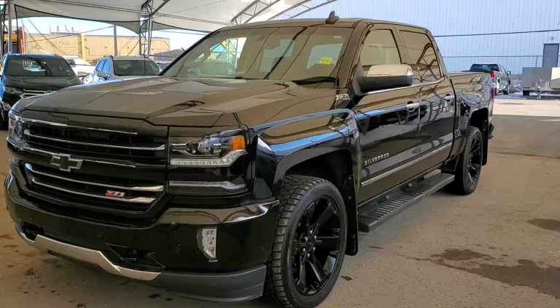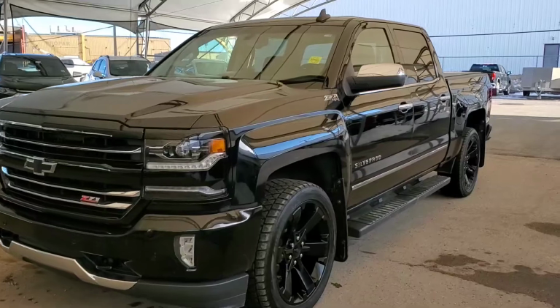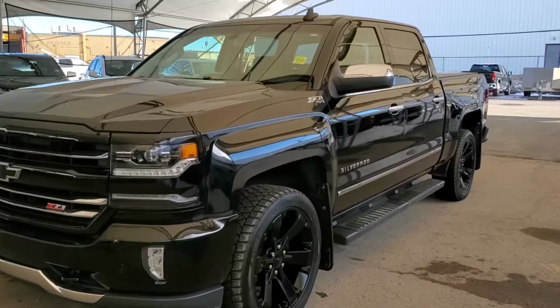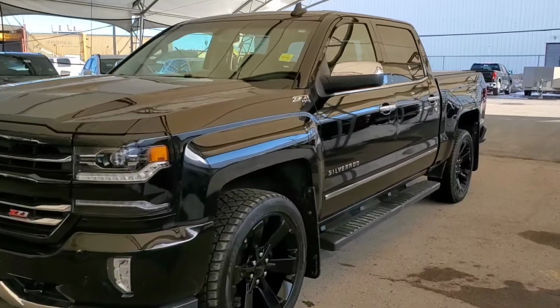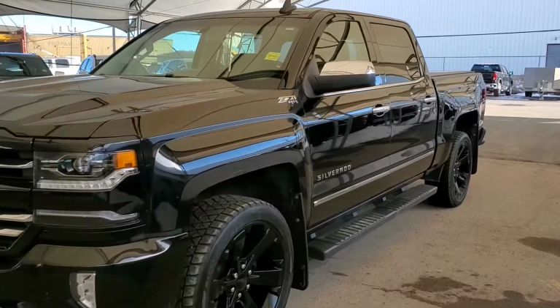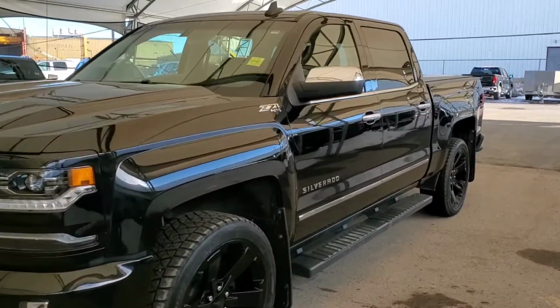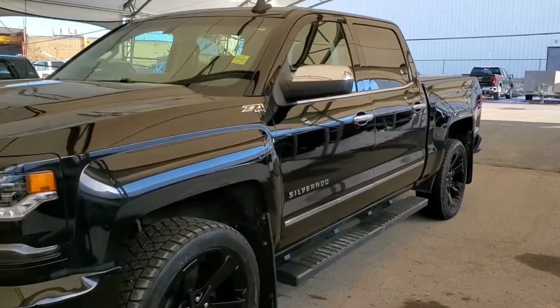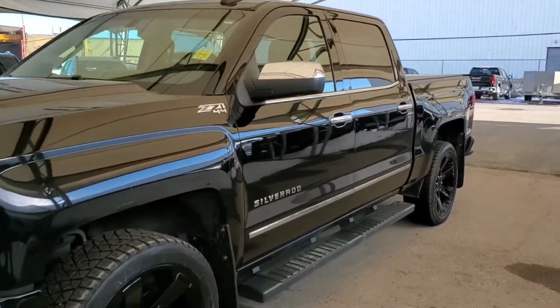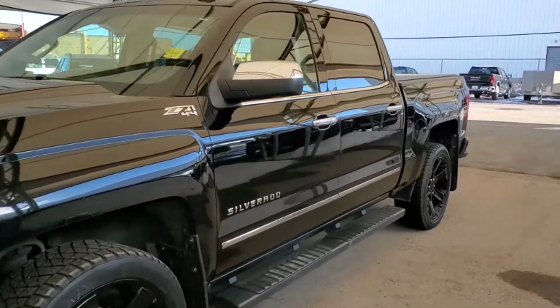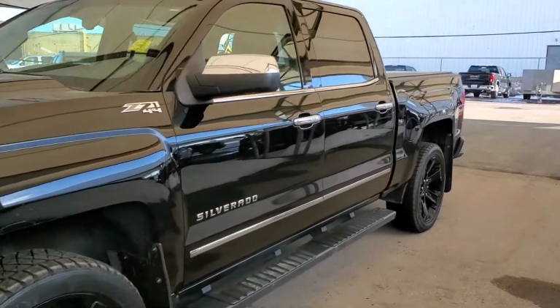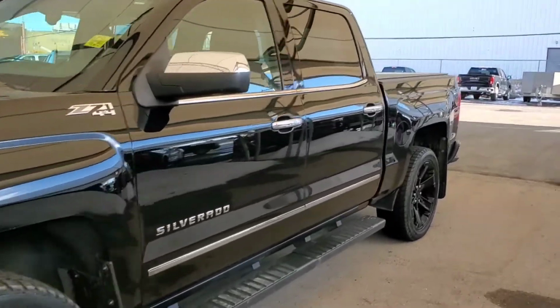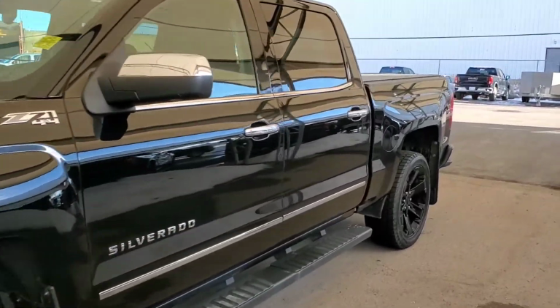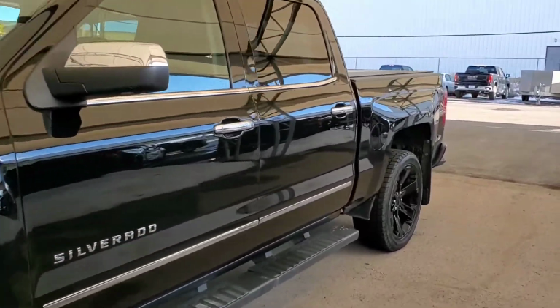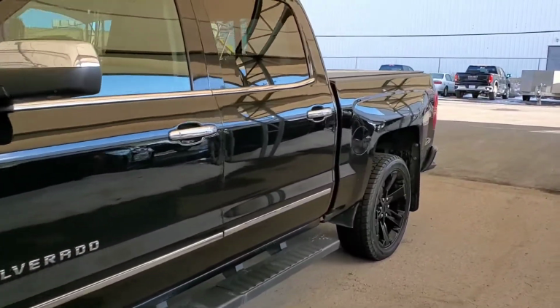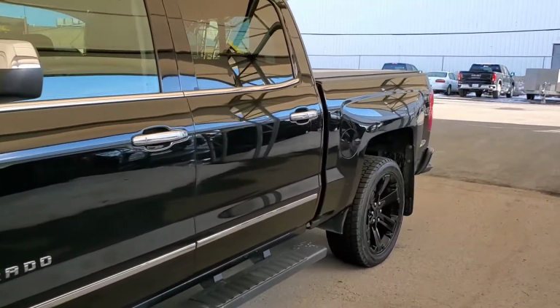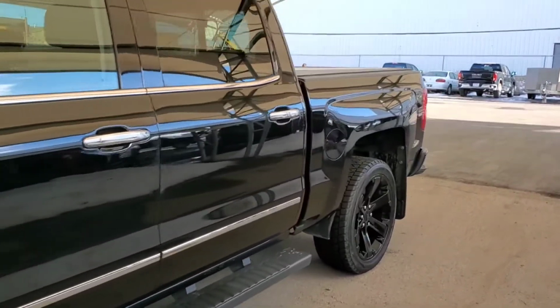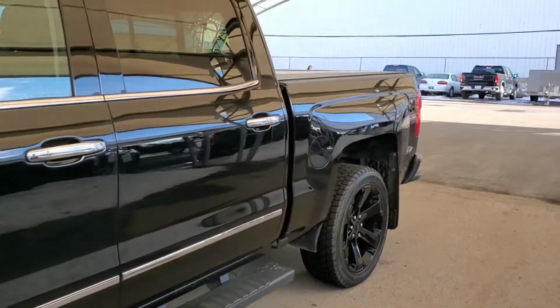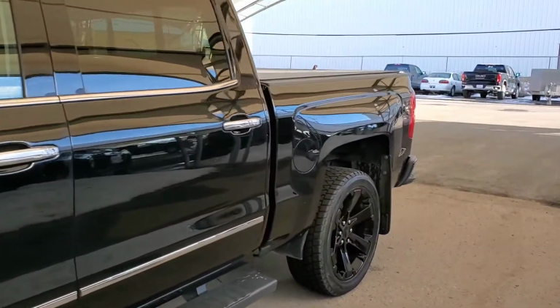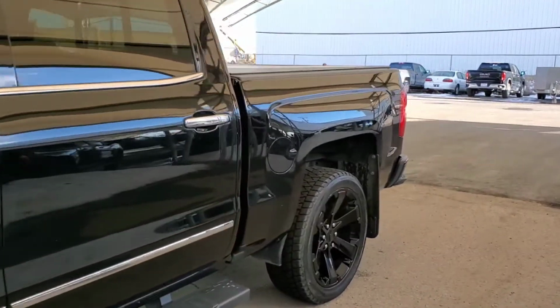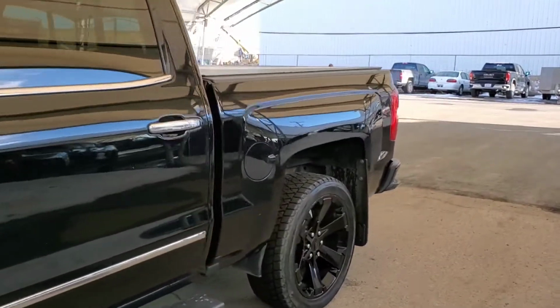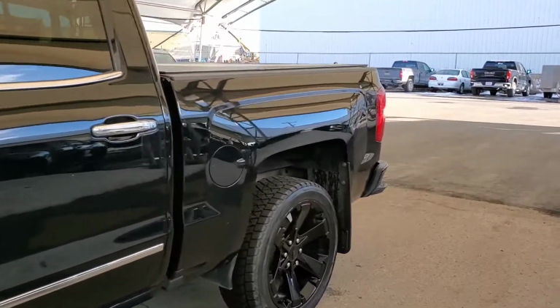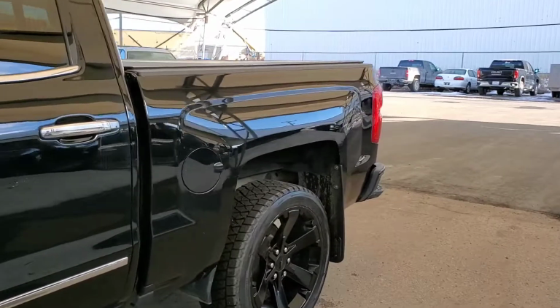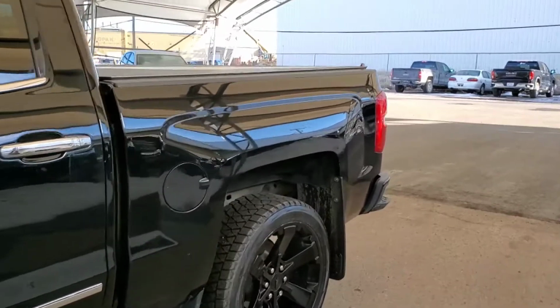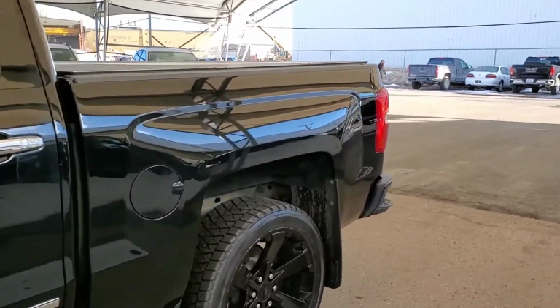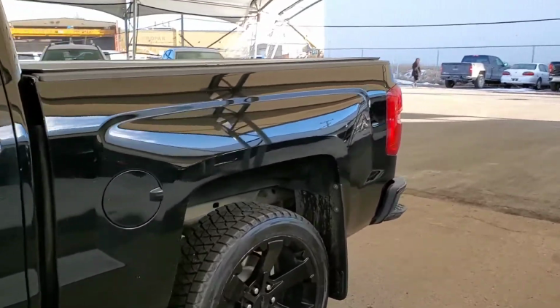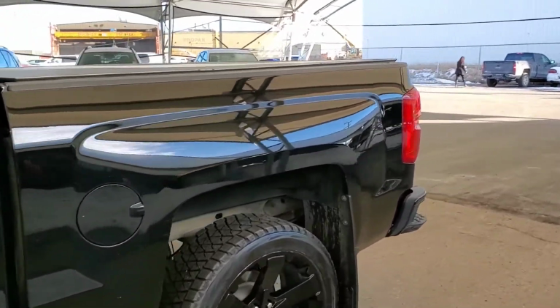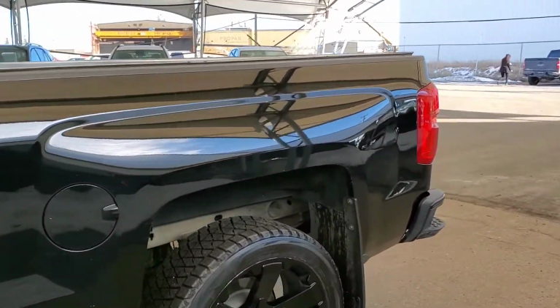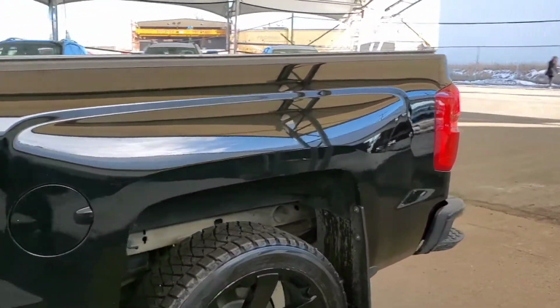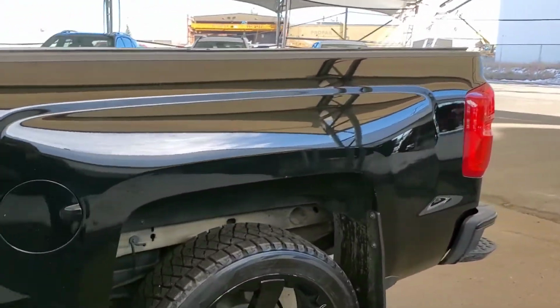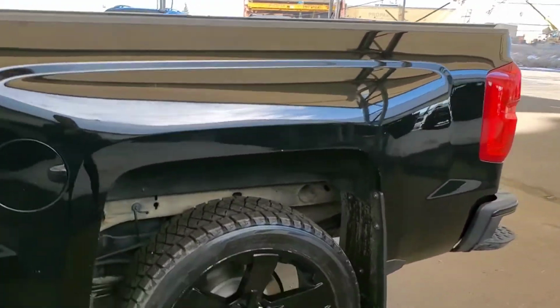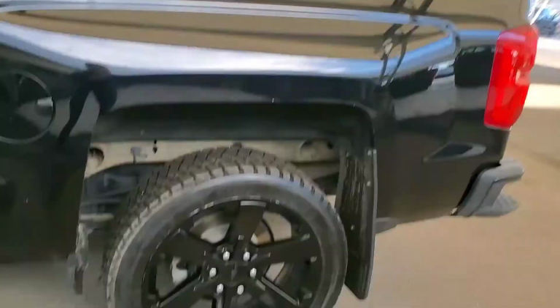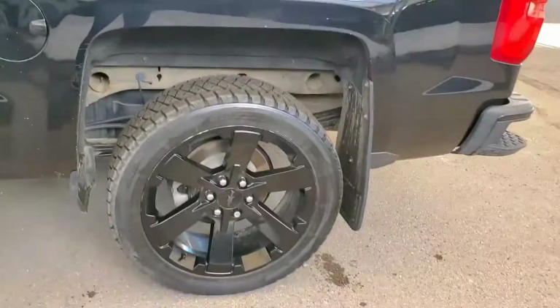Welcome to Davis Chevrolet. This is a pre-owned 2018 Chevy Silverado 1500 in black.